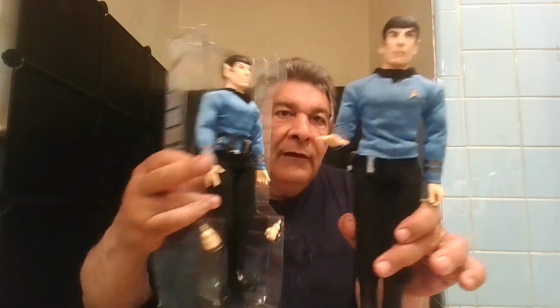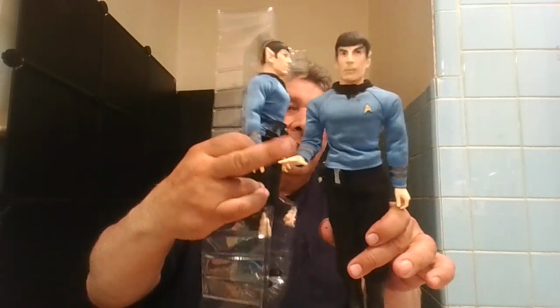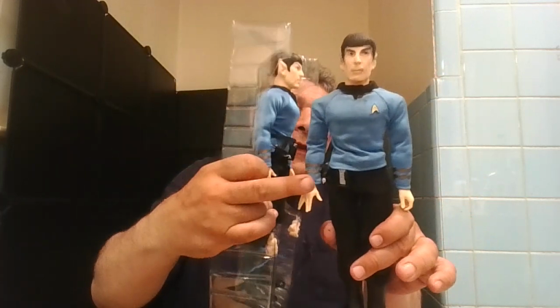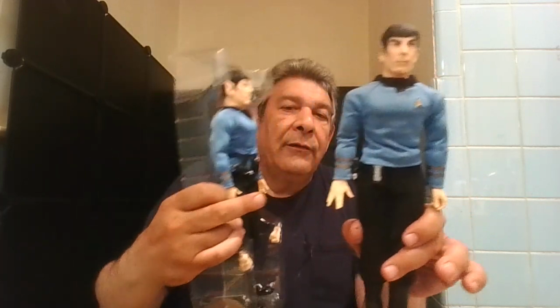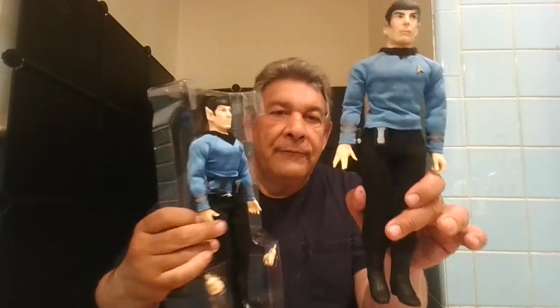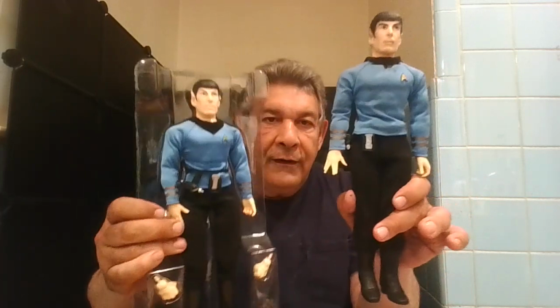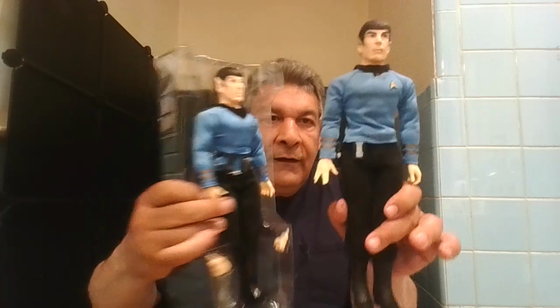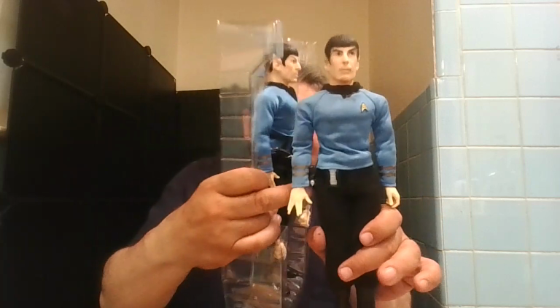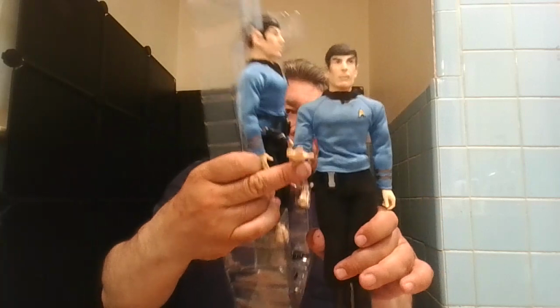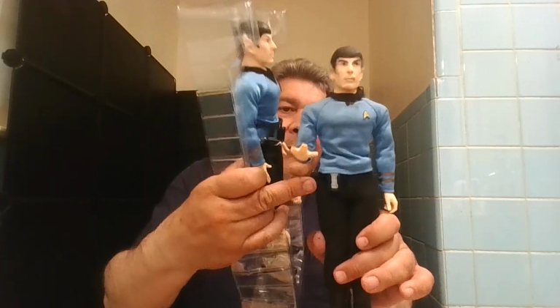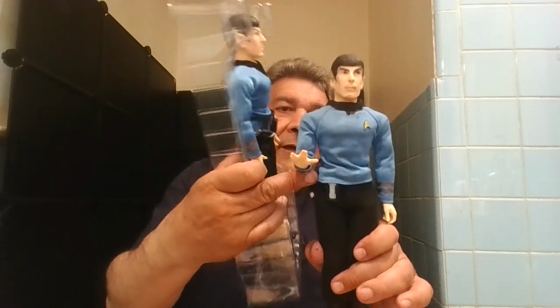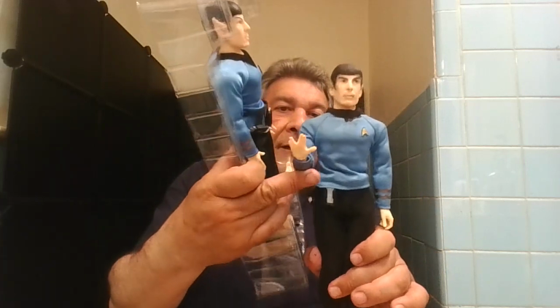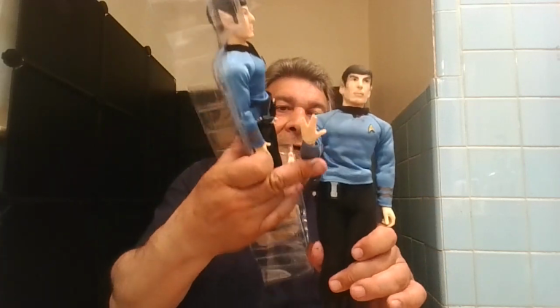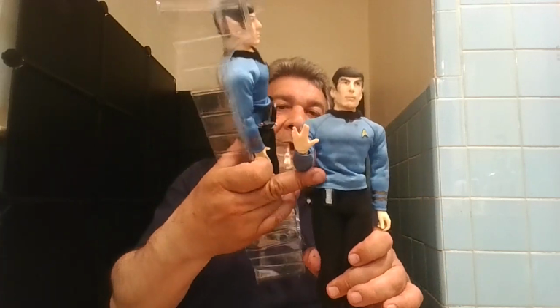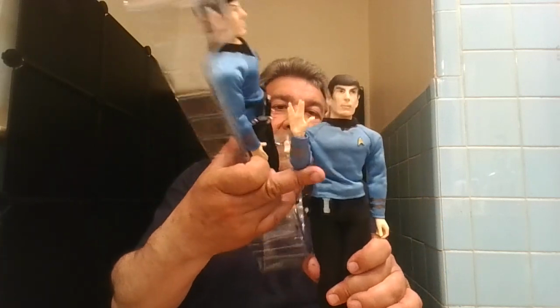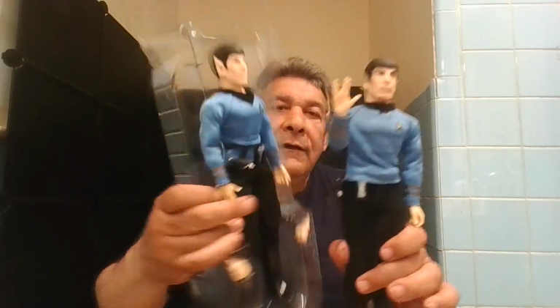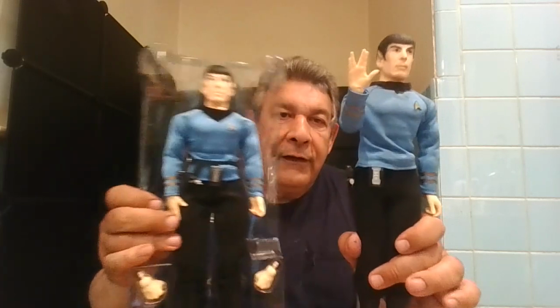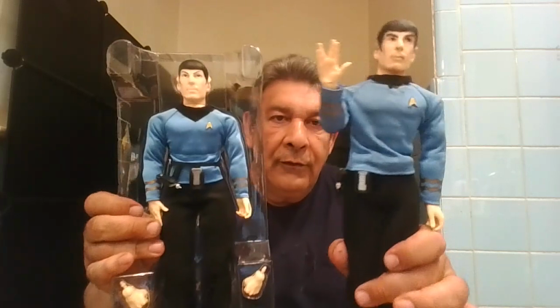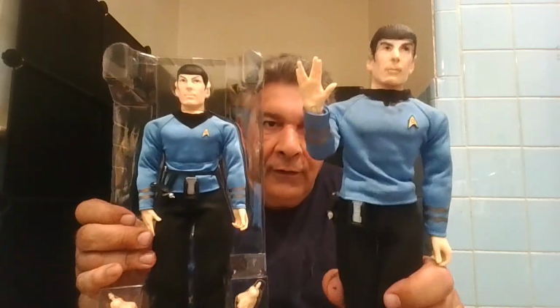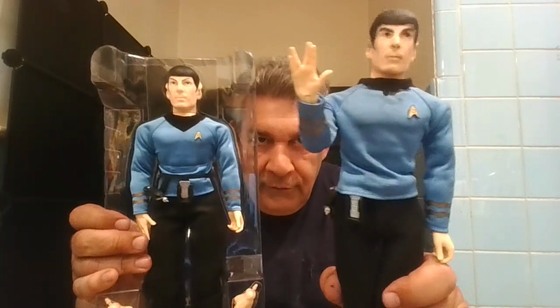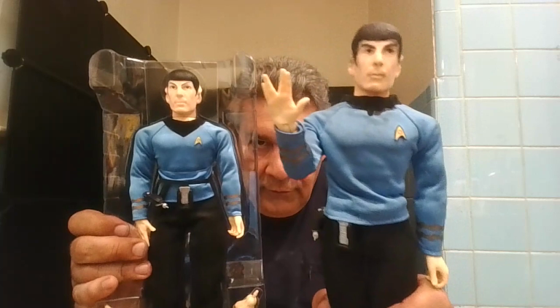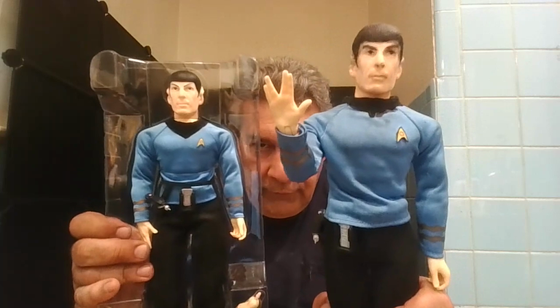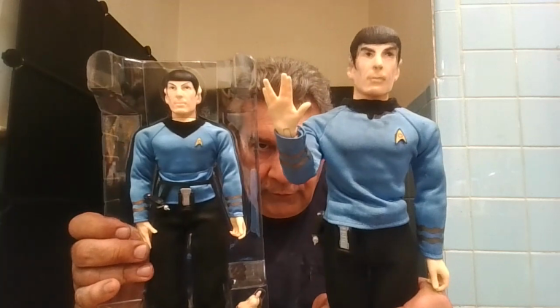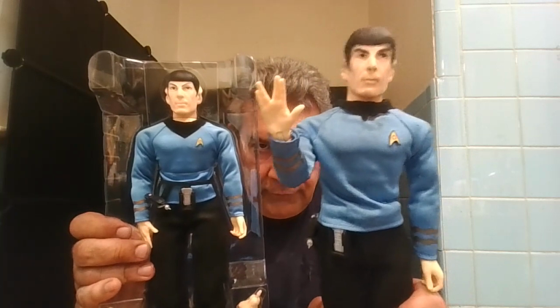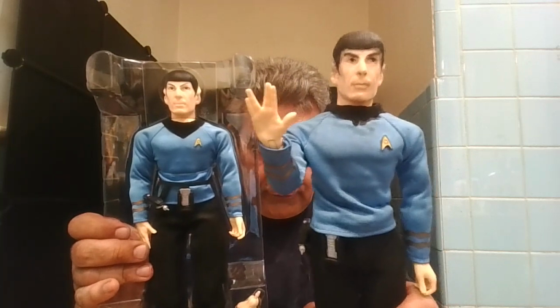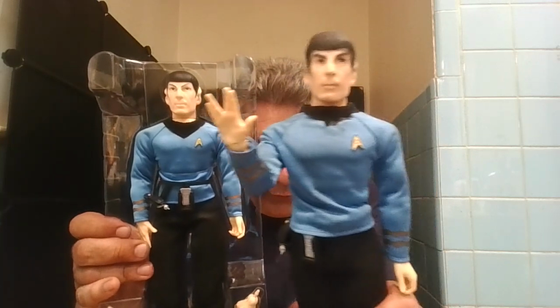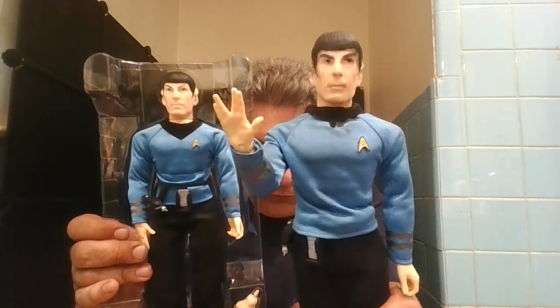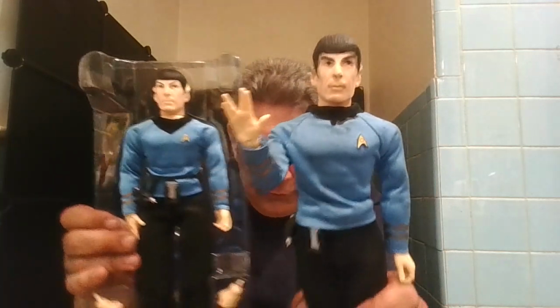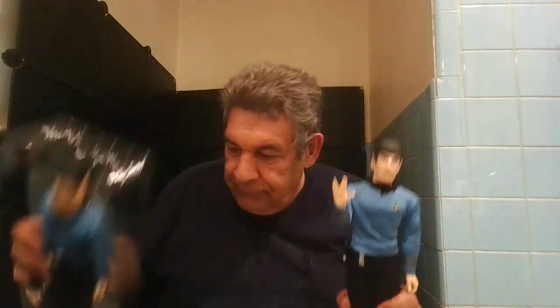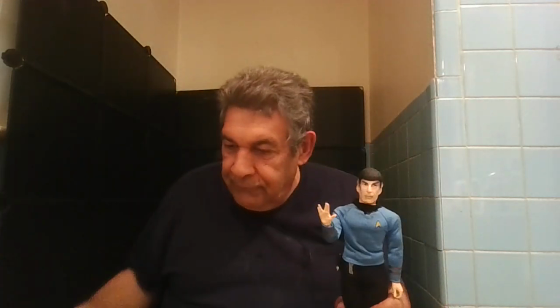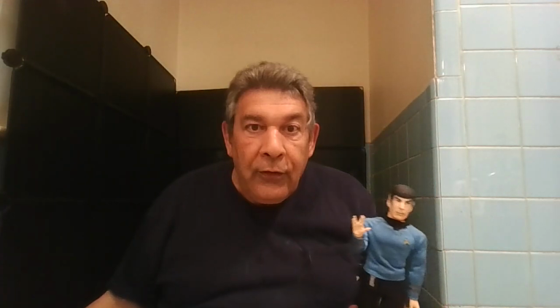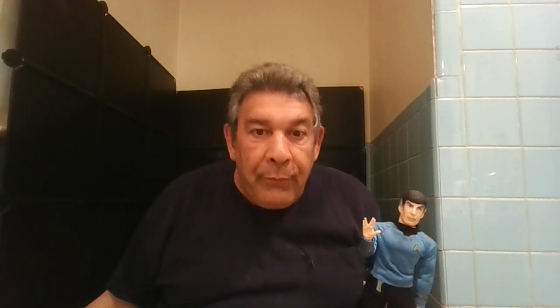Bring that arm down, let's bring this up — go like that. There you go. Live long and prosper. Goodbye.